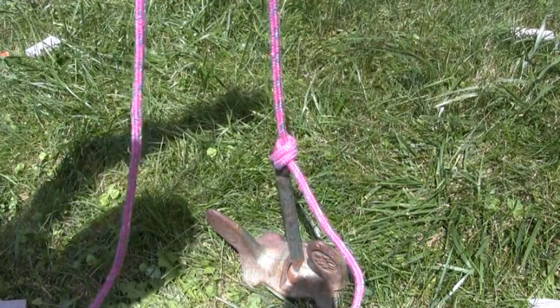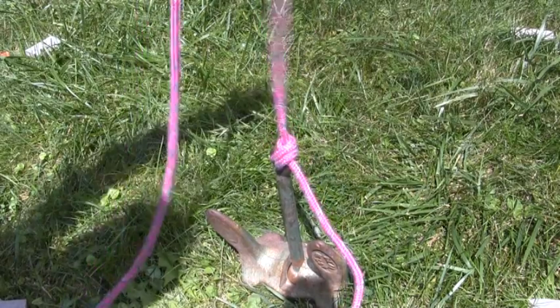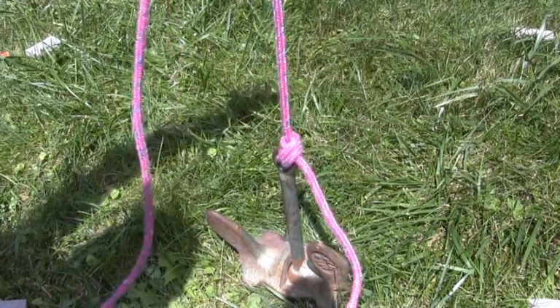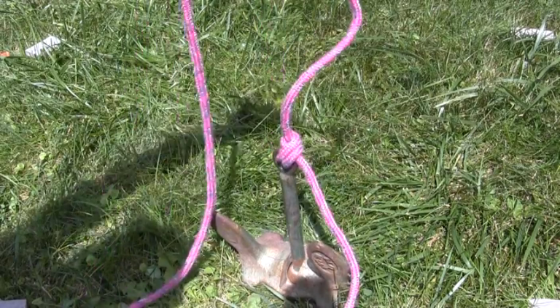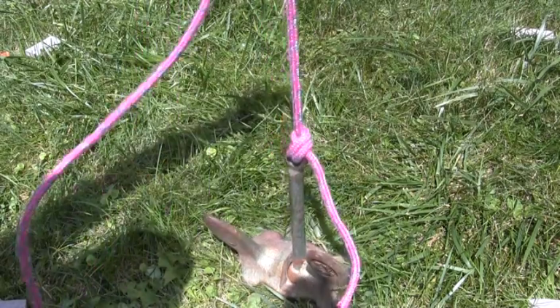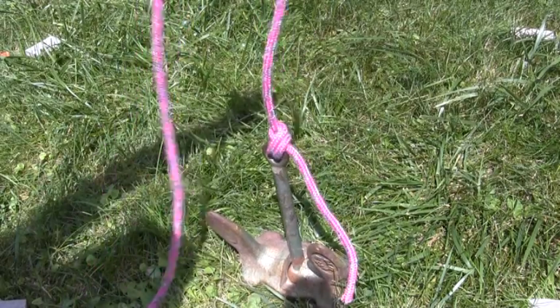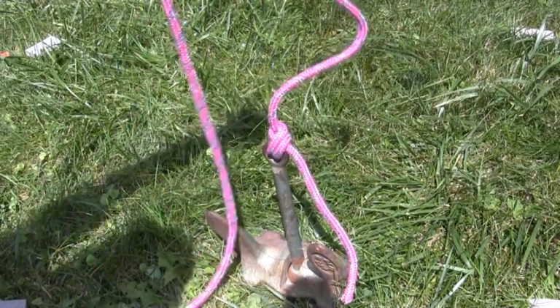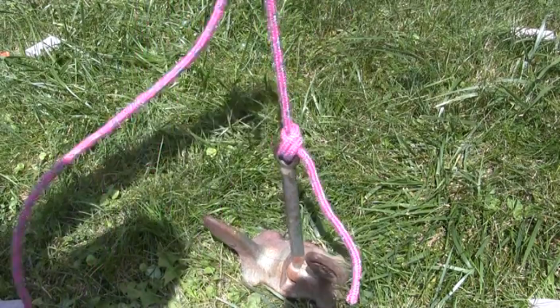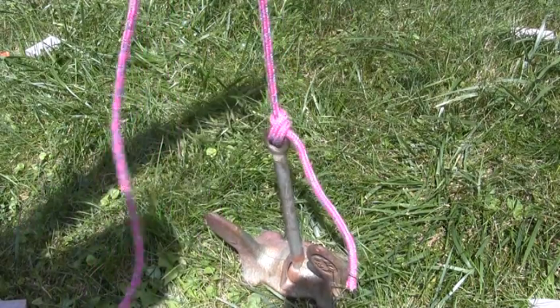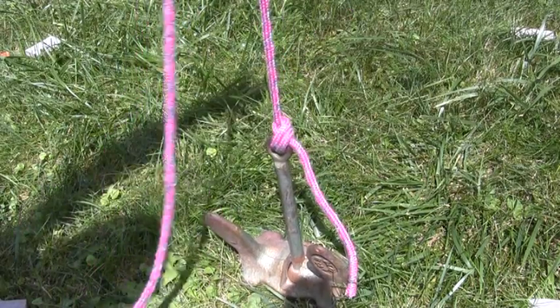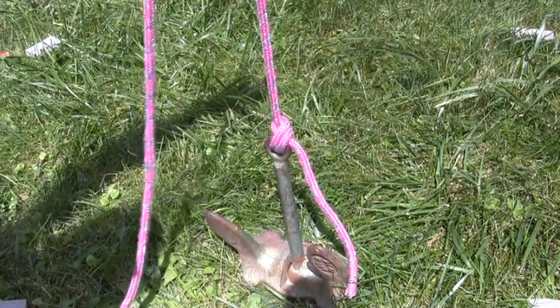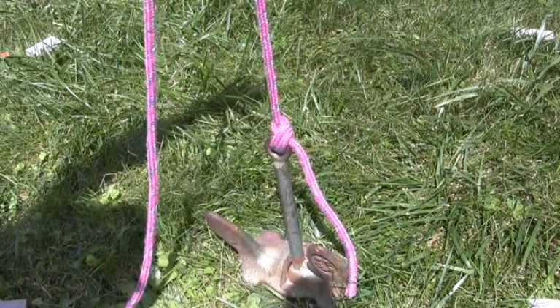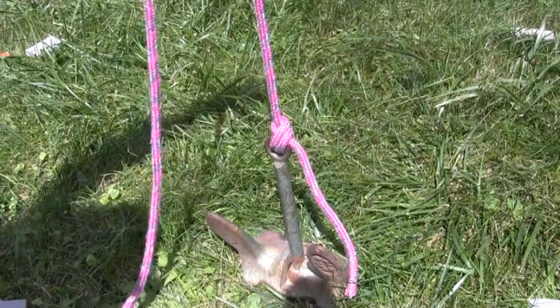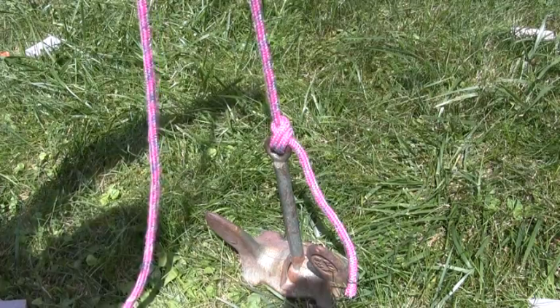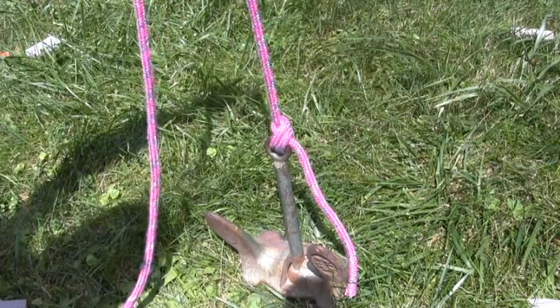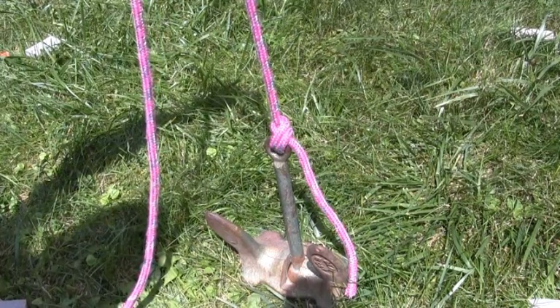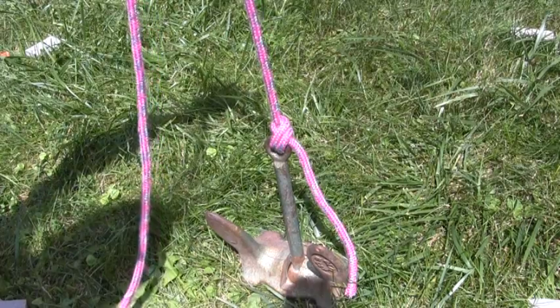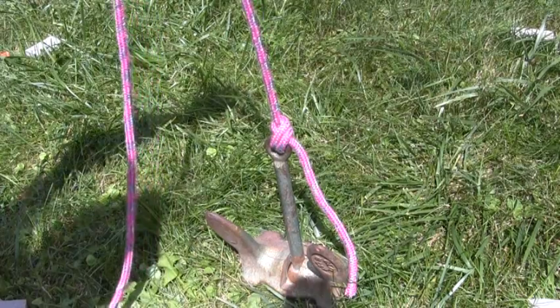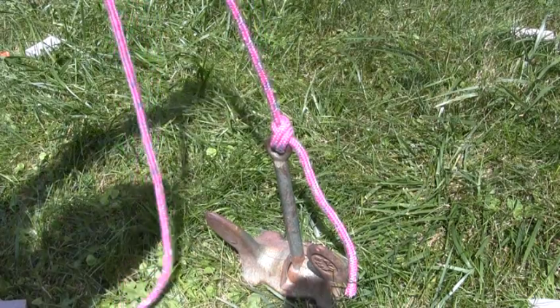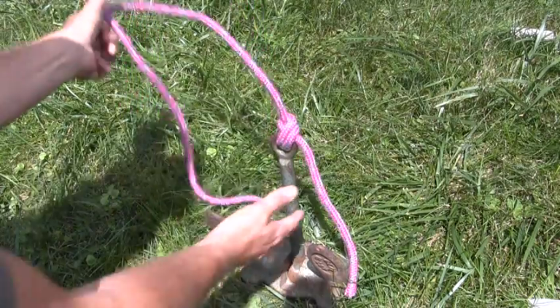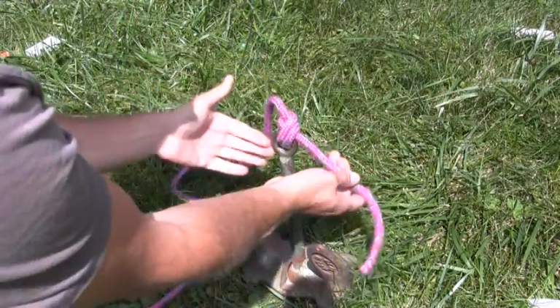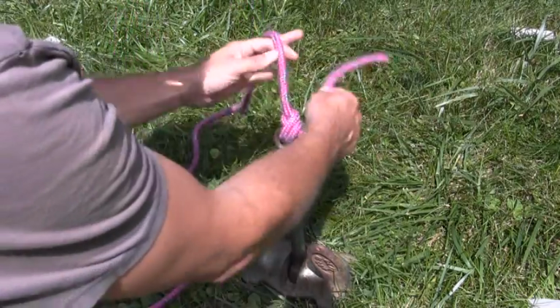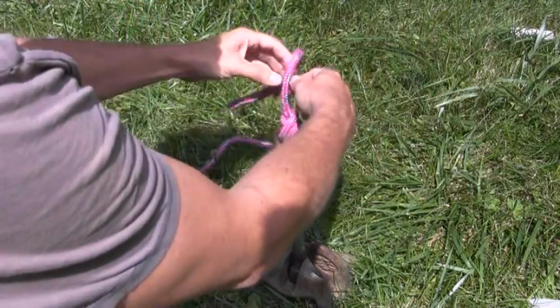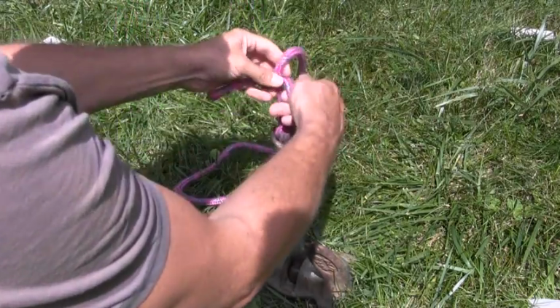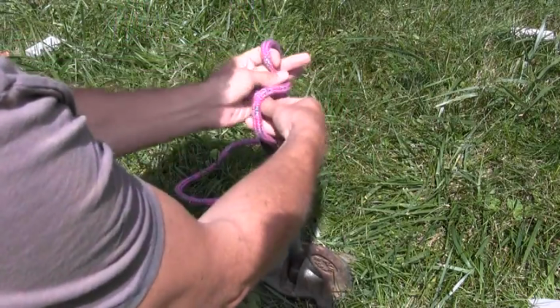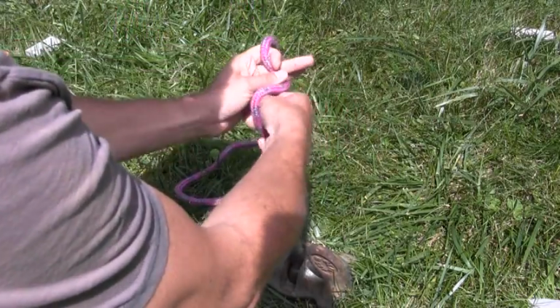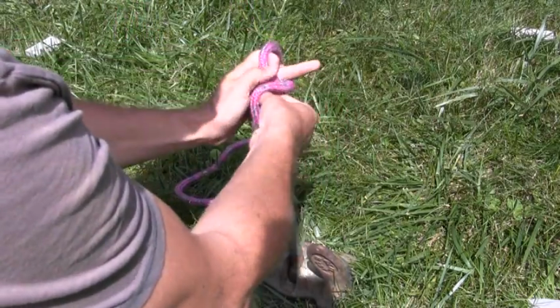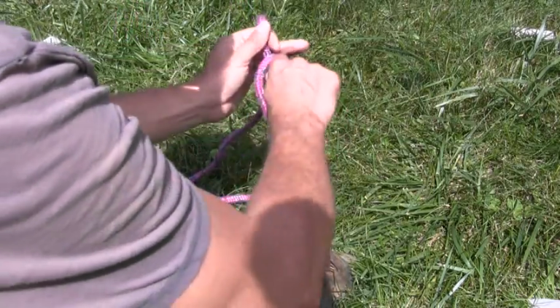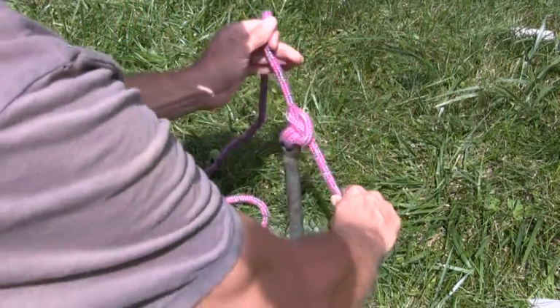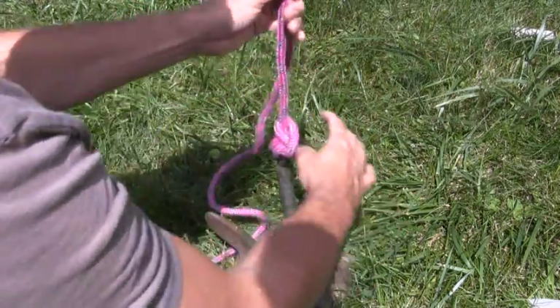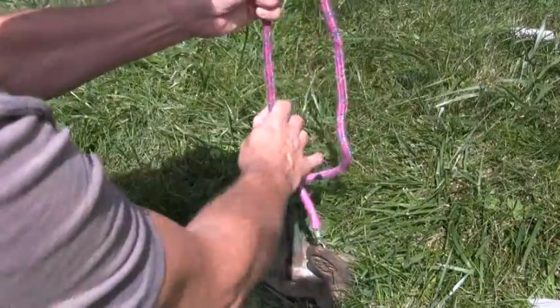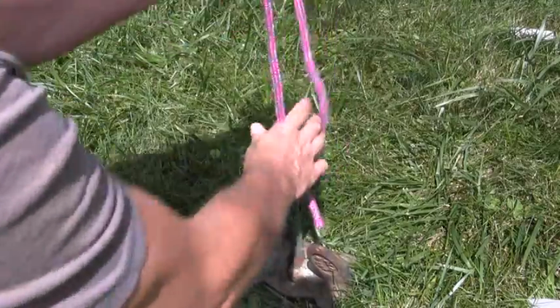It's a very secure knot all by itself, and that's the end product. But as we often do, finish it off with a half hitch just for good measure.